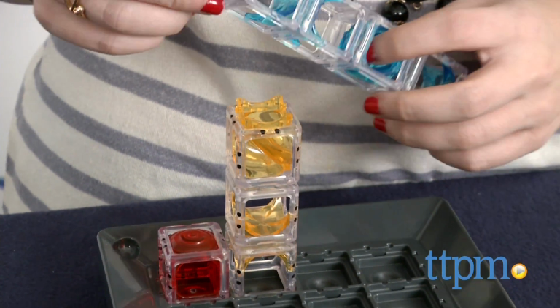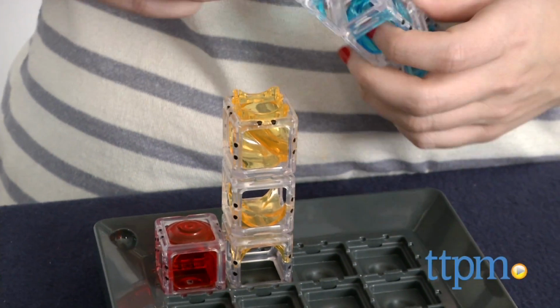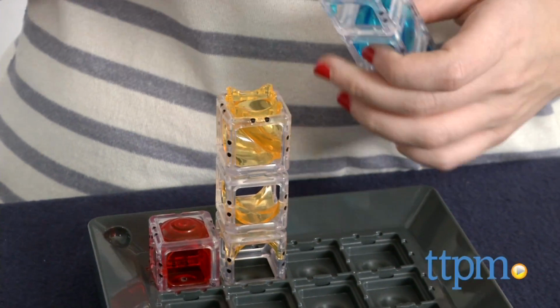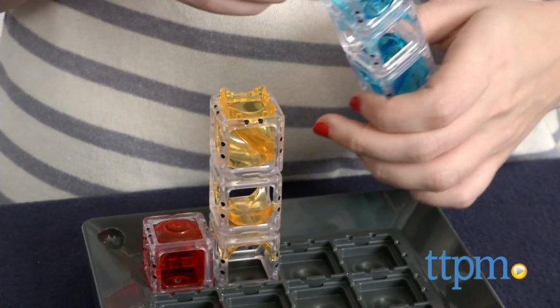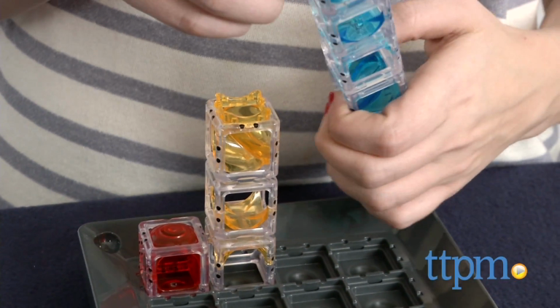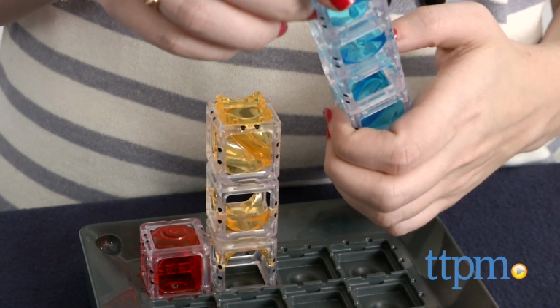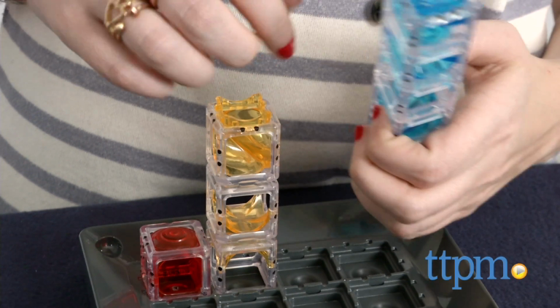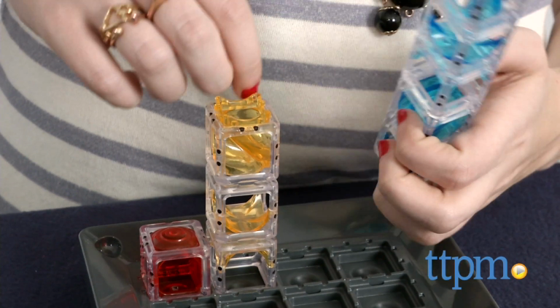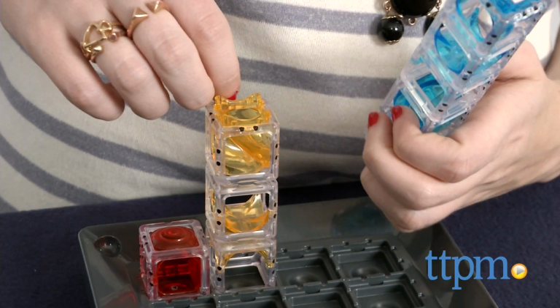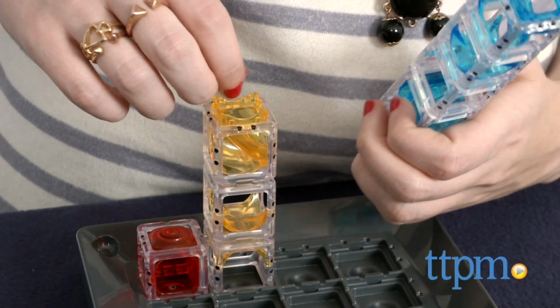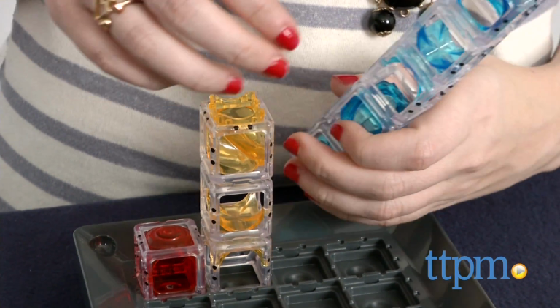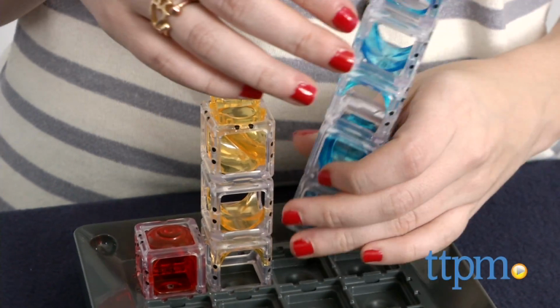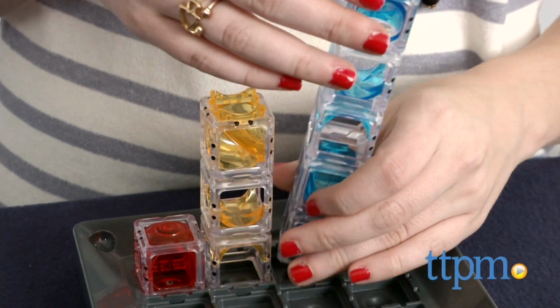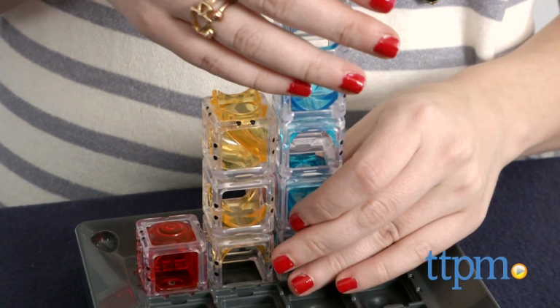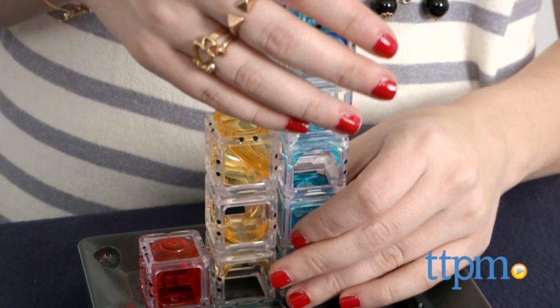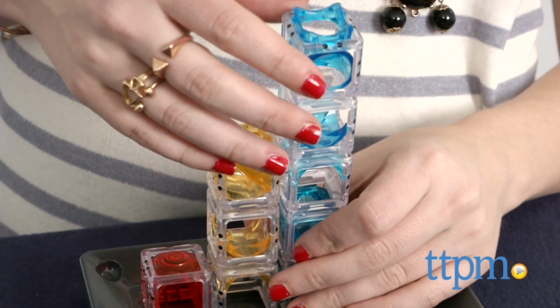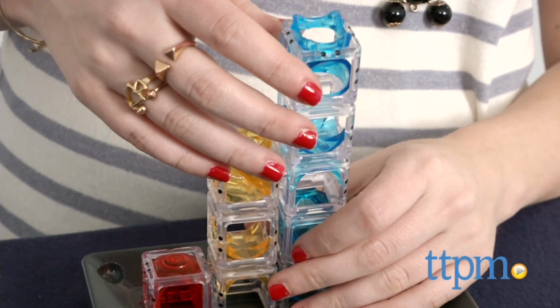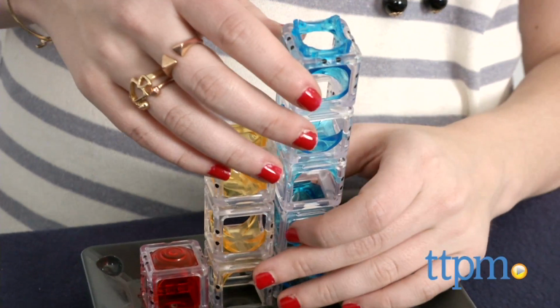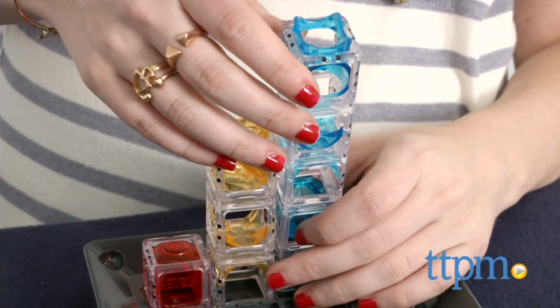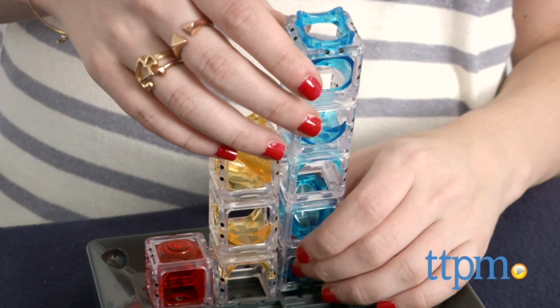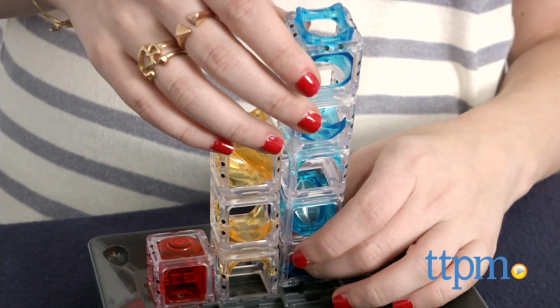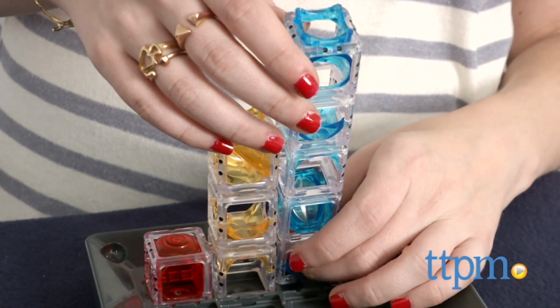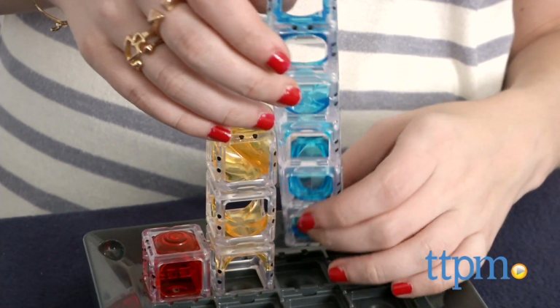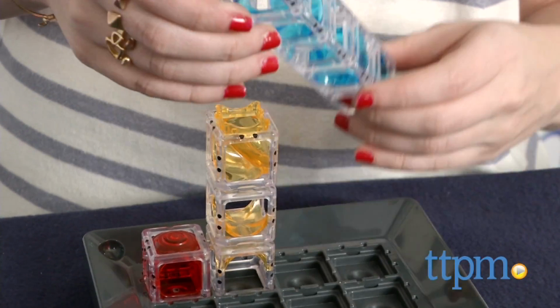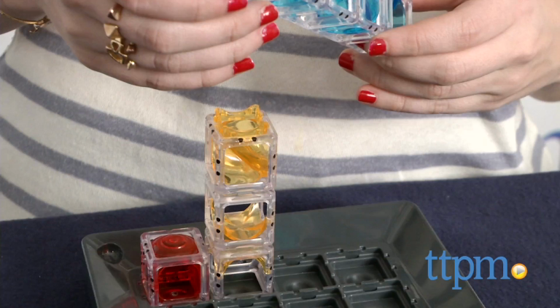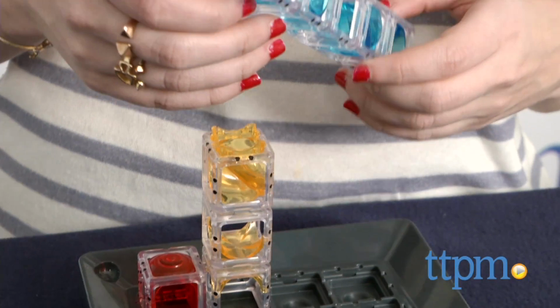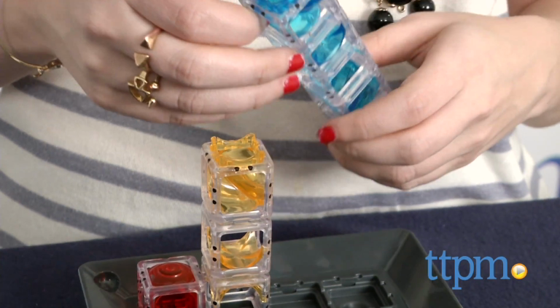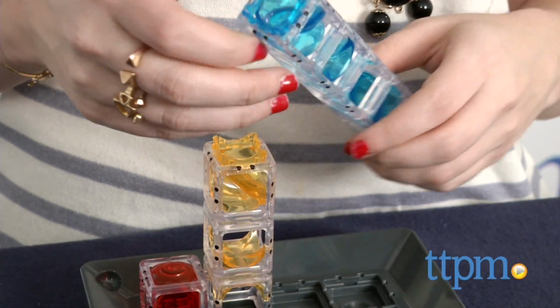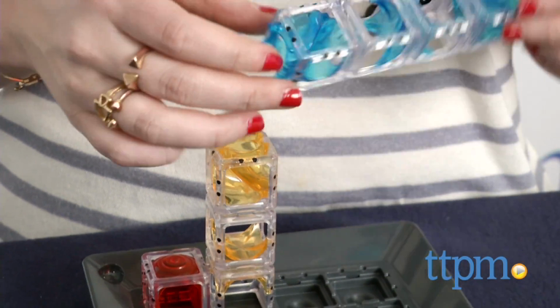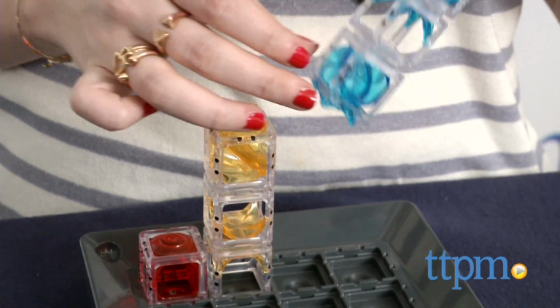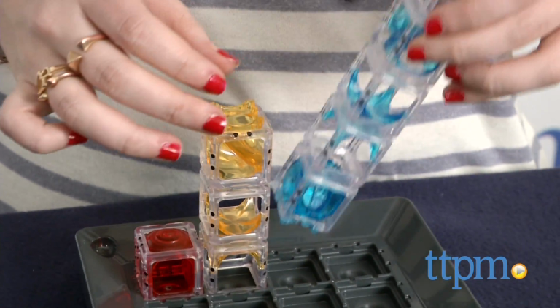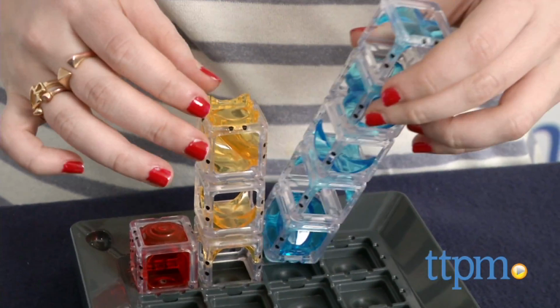As you can likely guess, the challenges get increasingly harder with the more pieces you put on the board, and some will even require you to add to the grid horizontally.